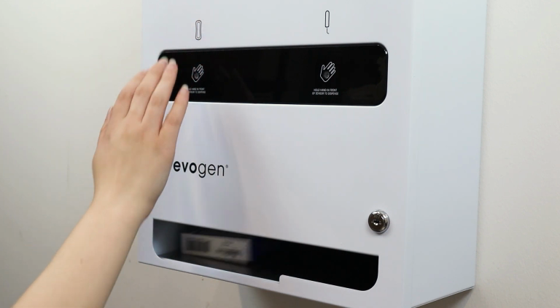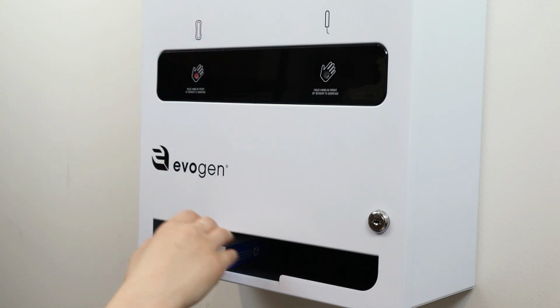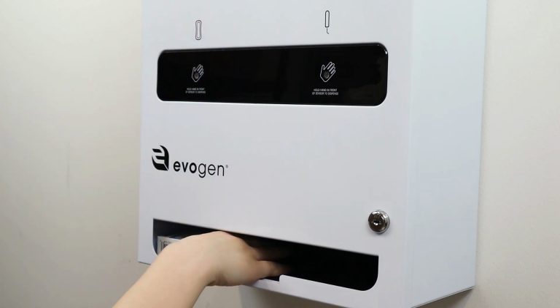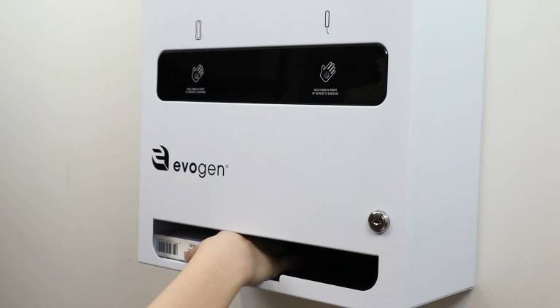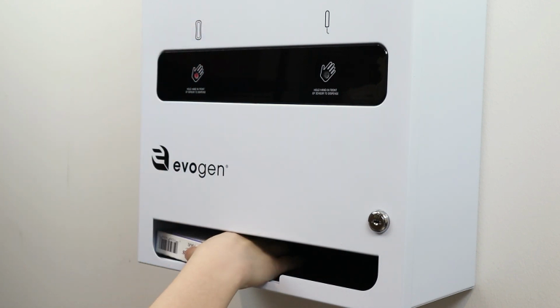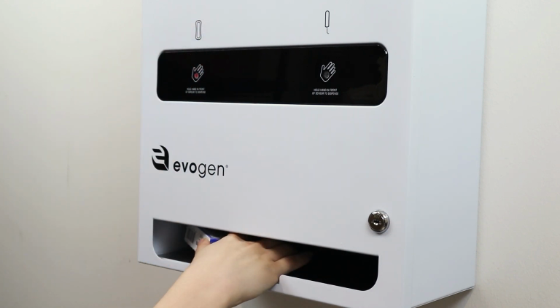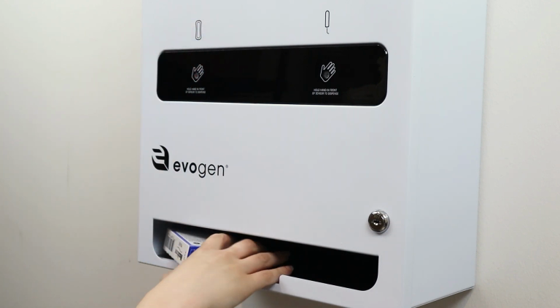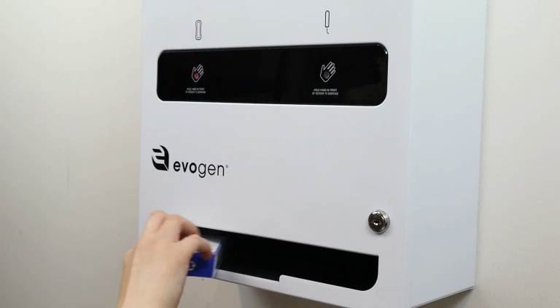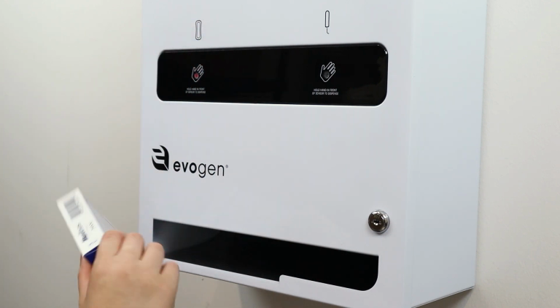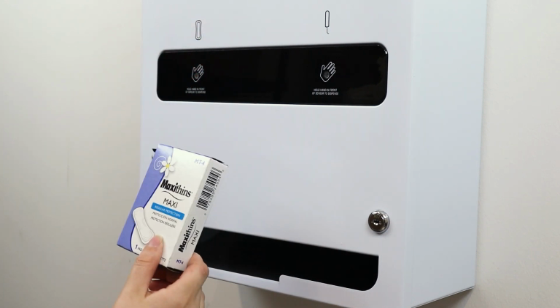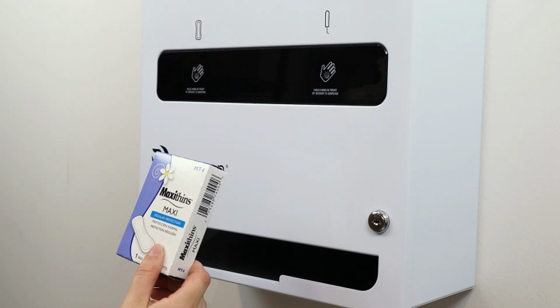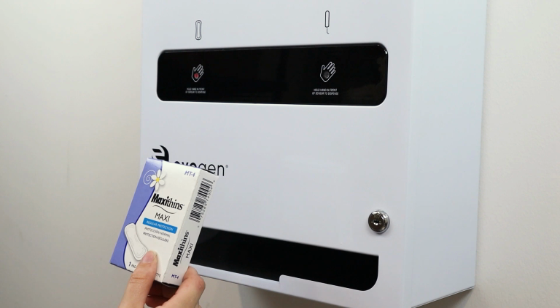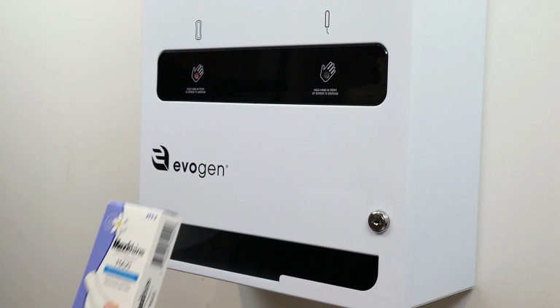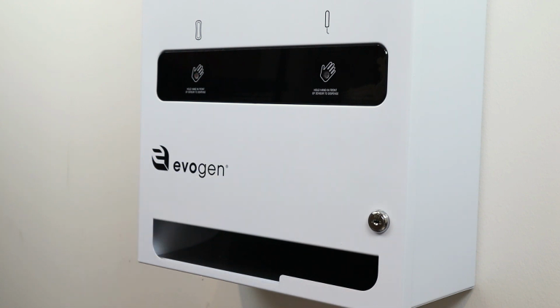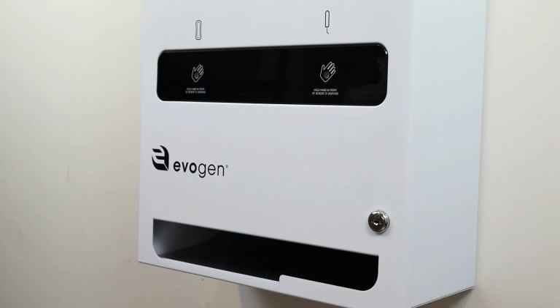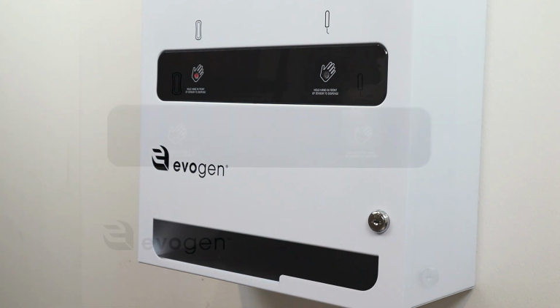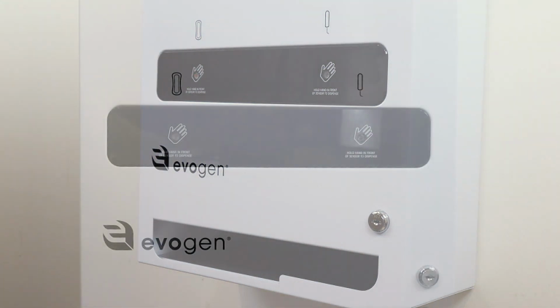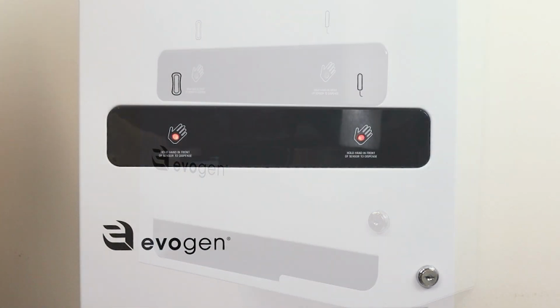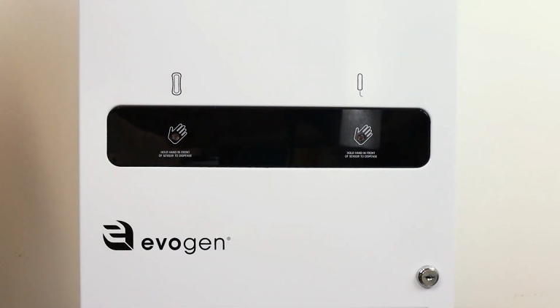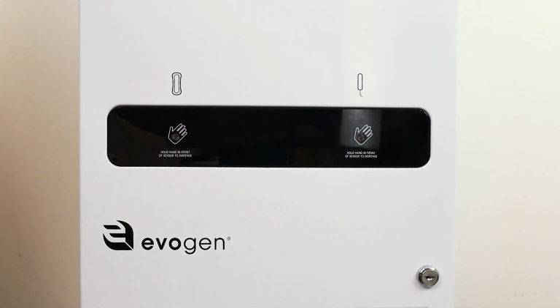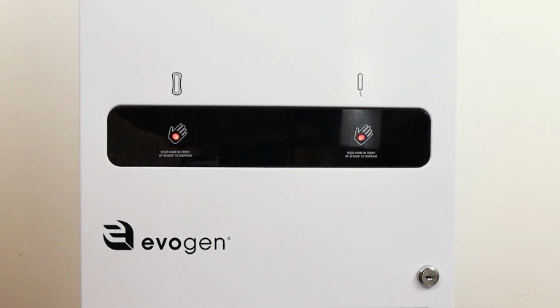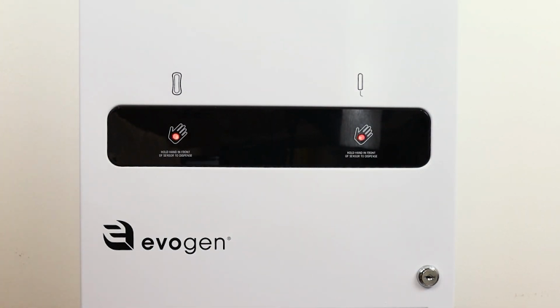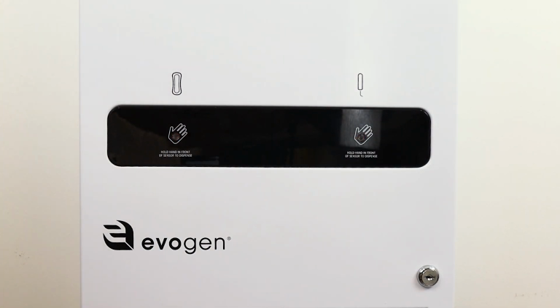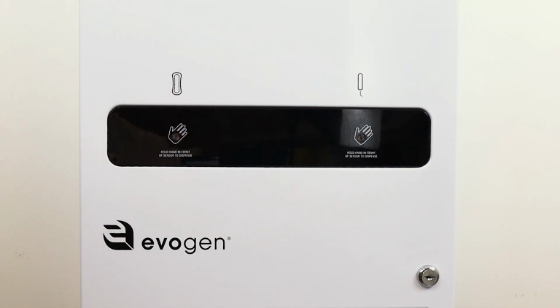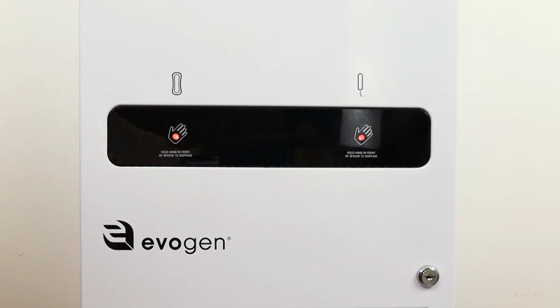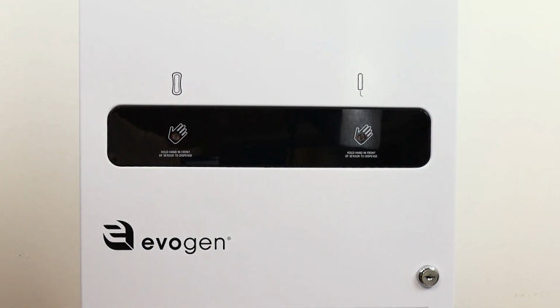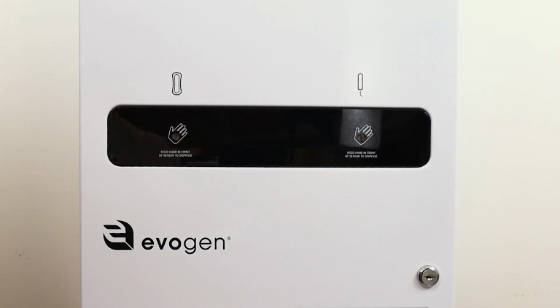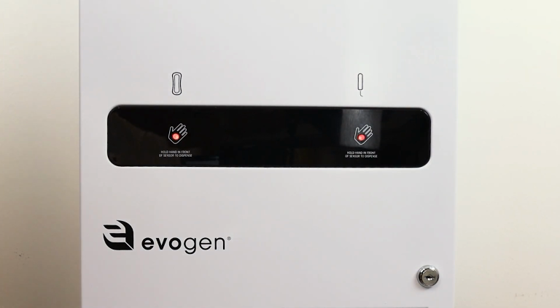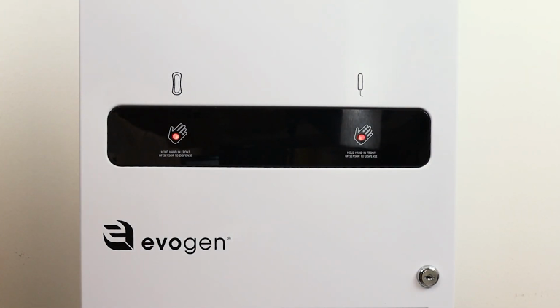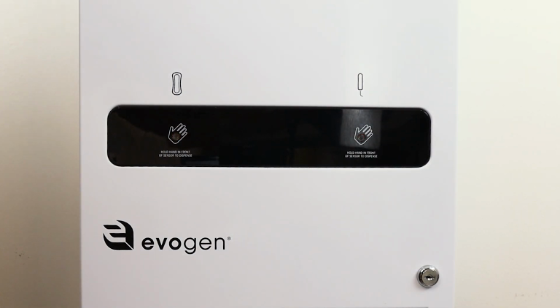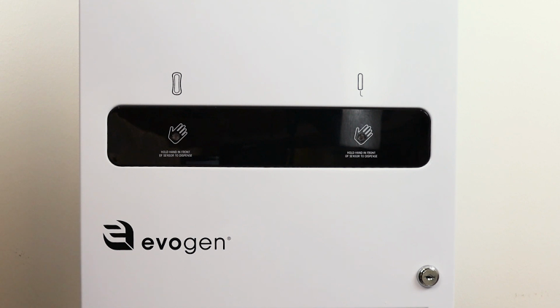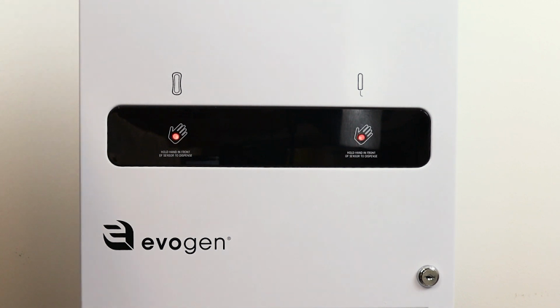When the last product is dispensed, a red indicator light will begin to blink. This indicates that the machine needs to be refilled.